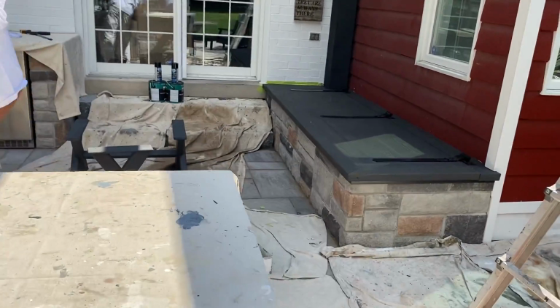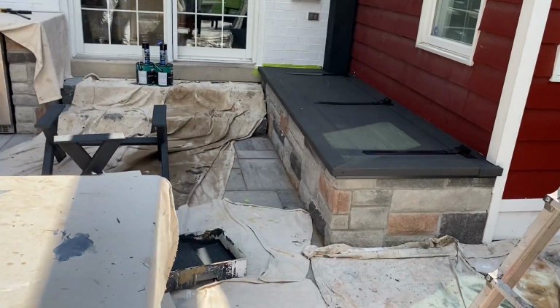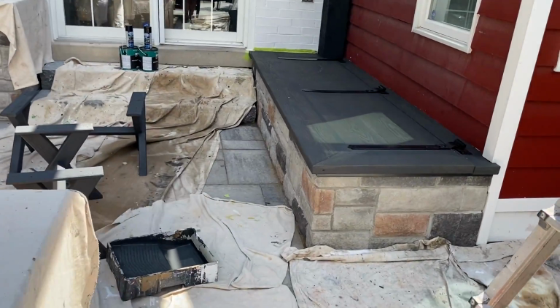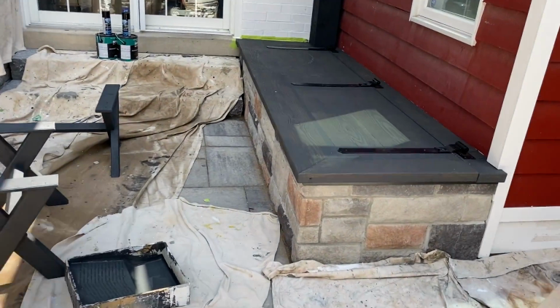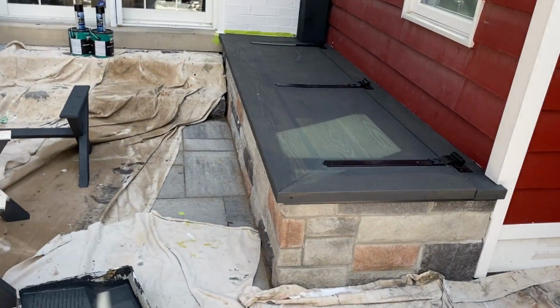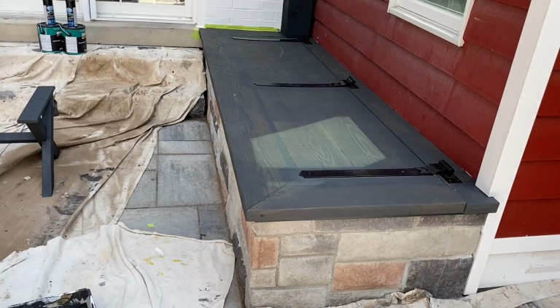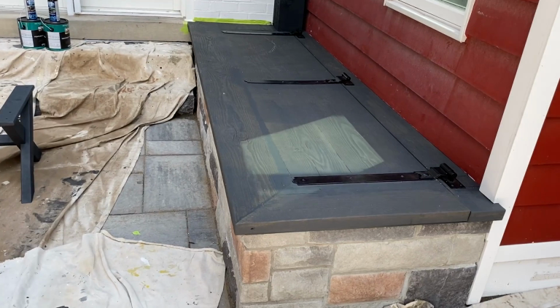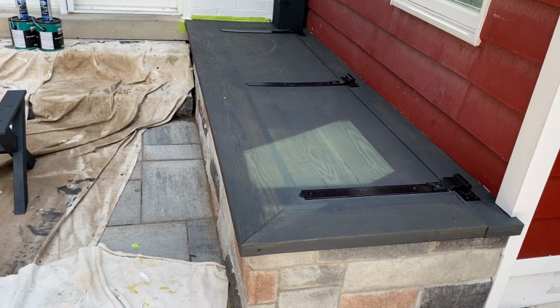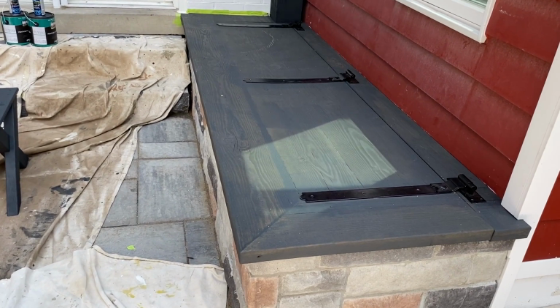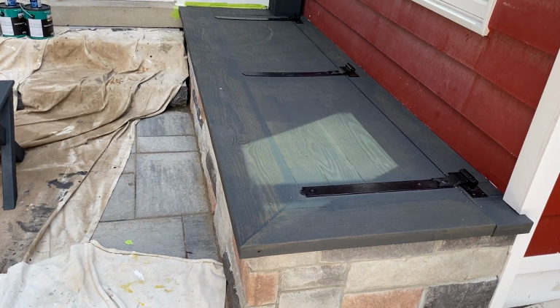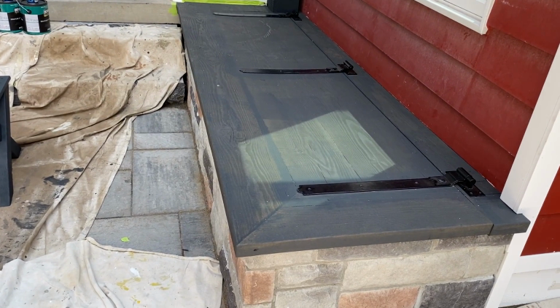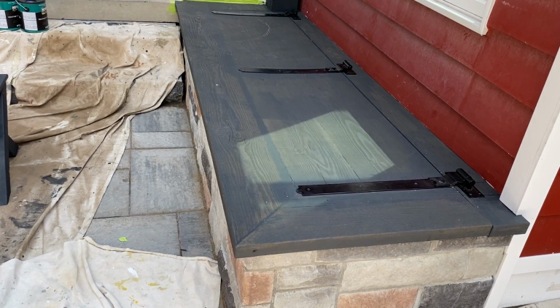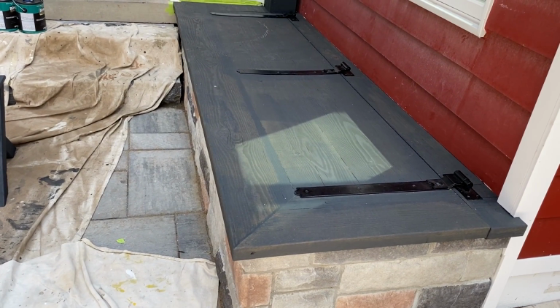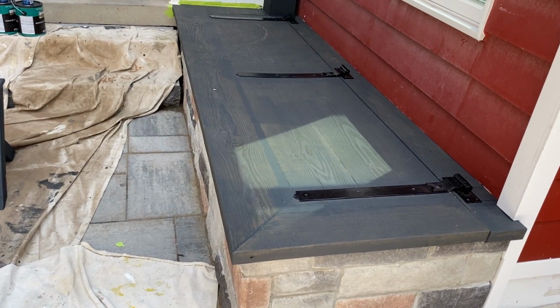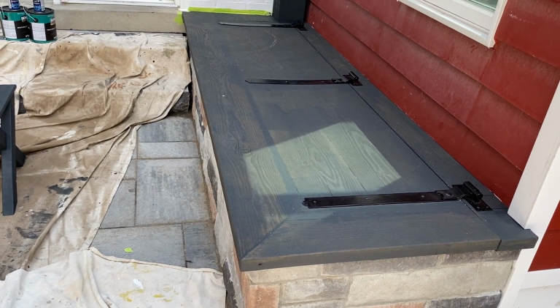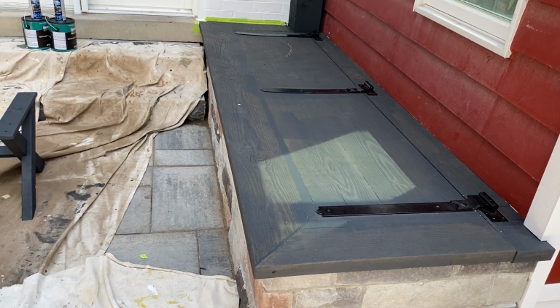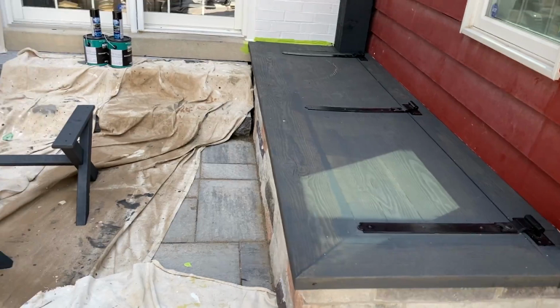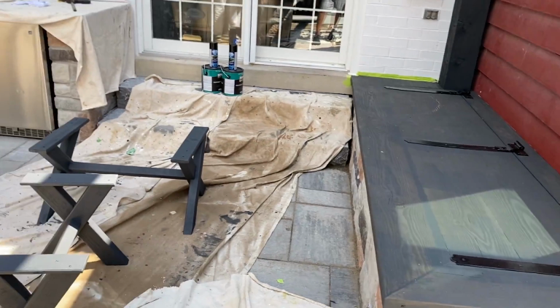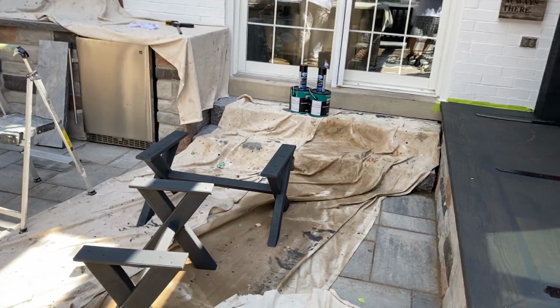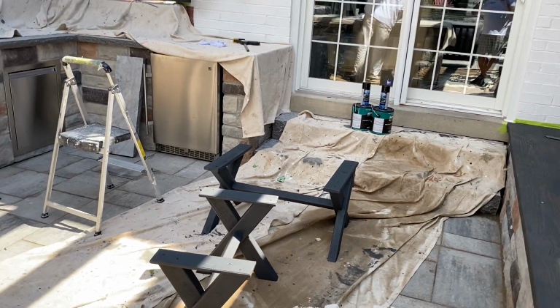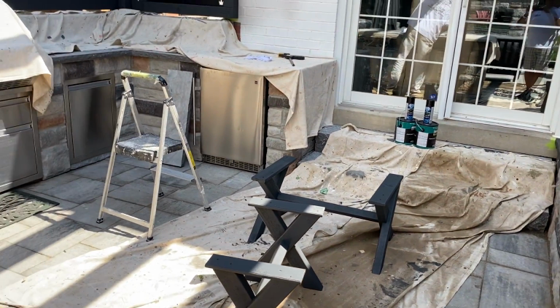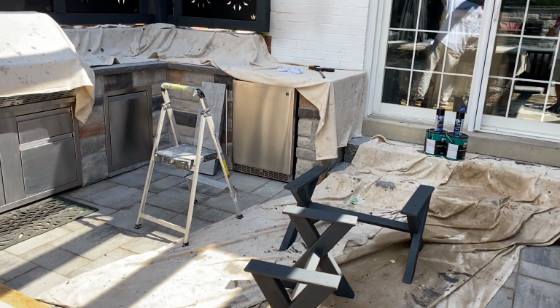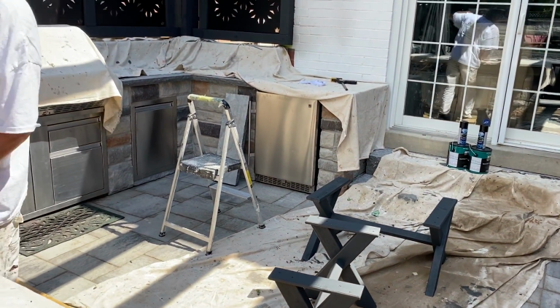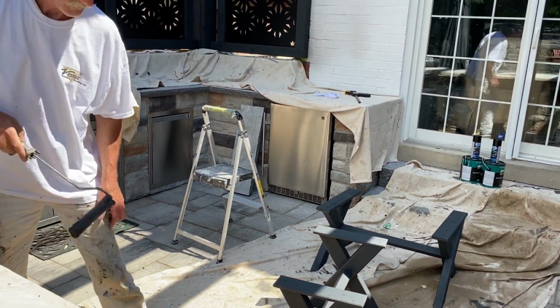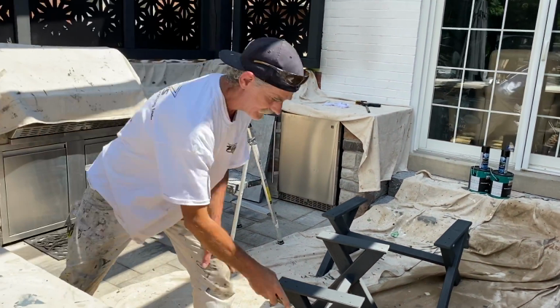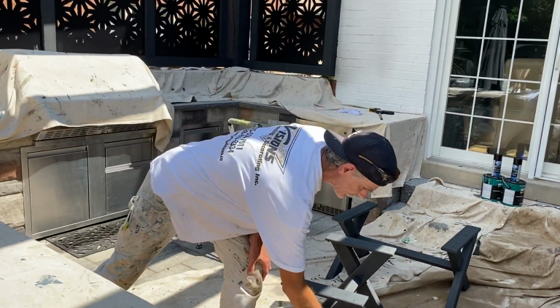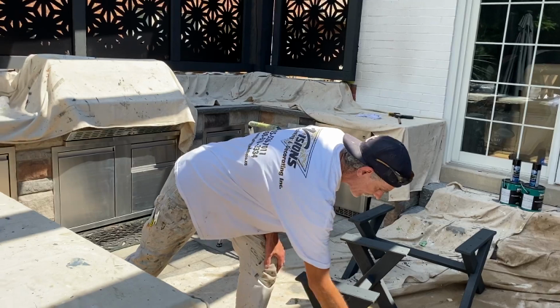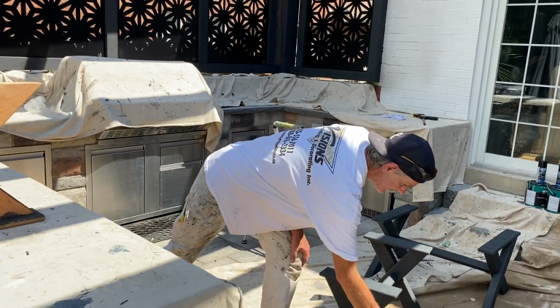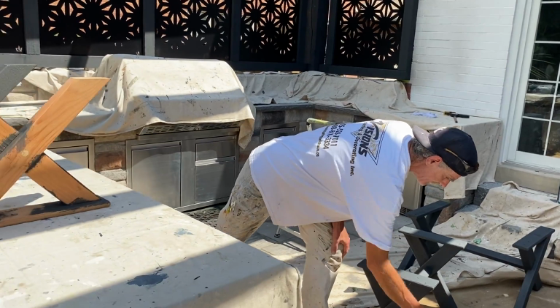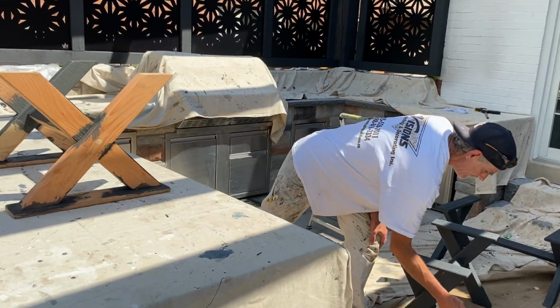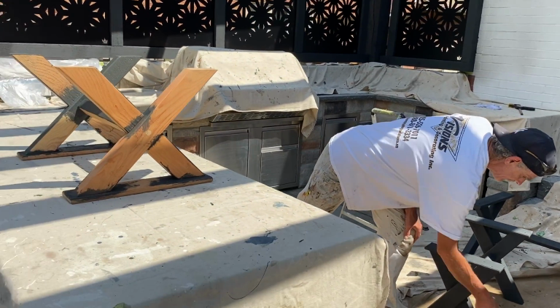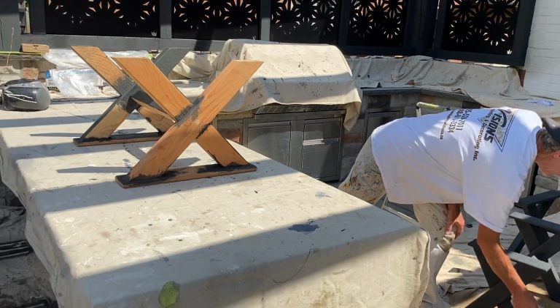This is the top of a bench that the client had made — we've sanded and stained it. Our job sites are fully covered to make sure we protect all surfaces from any unwanted stain.